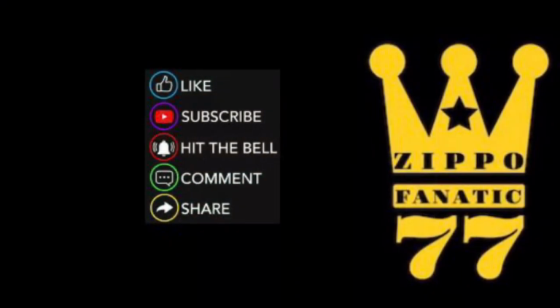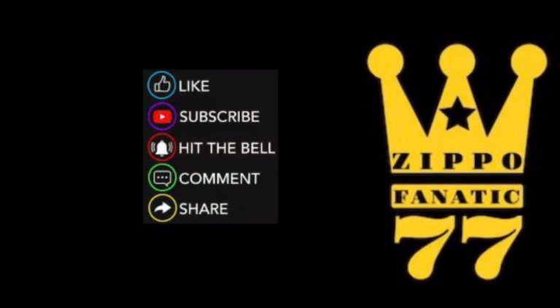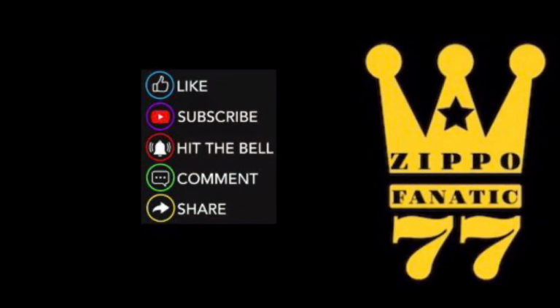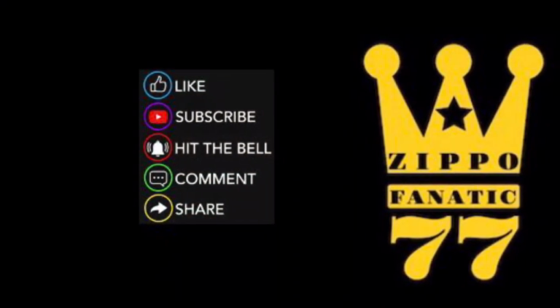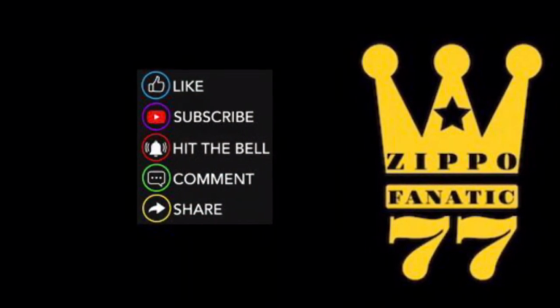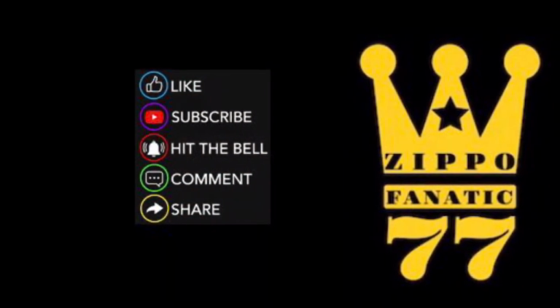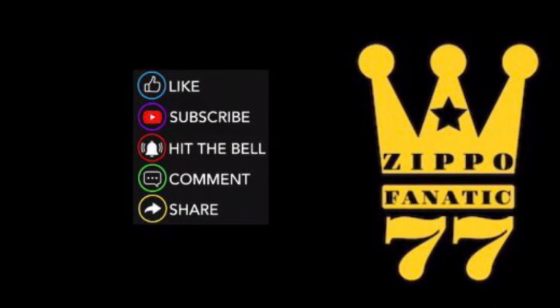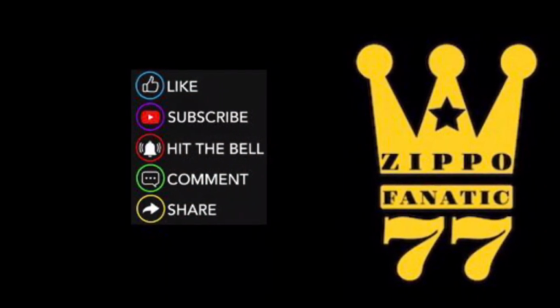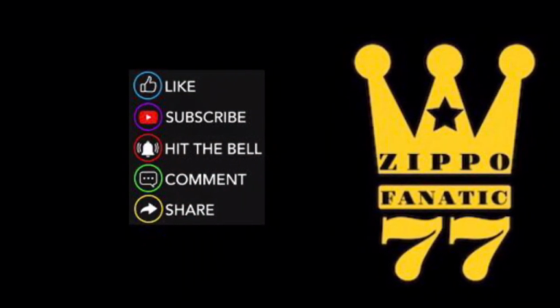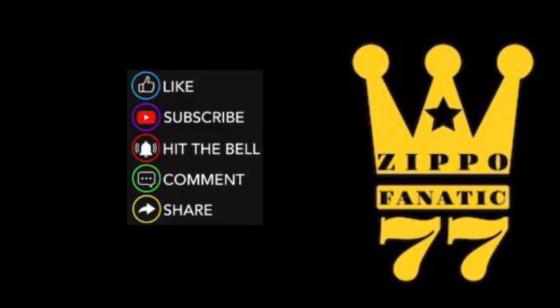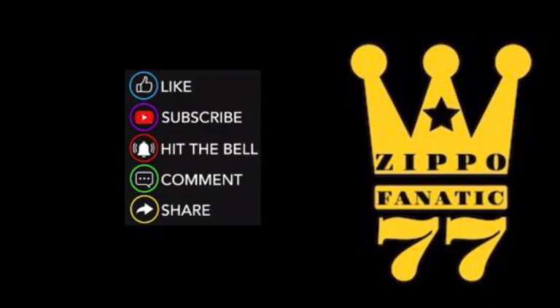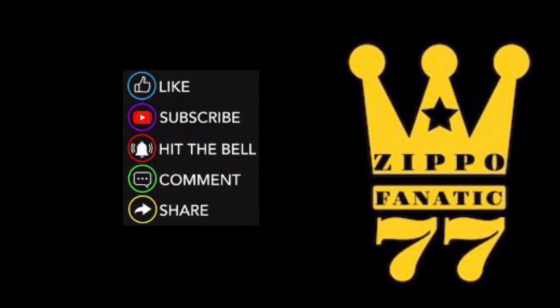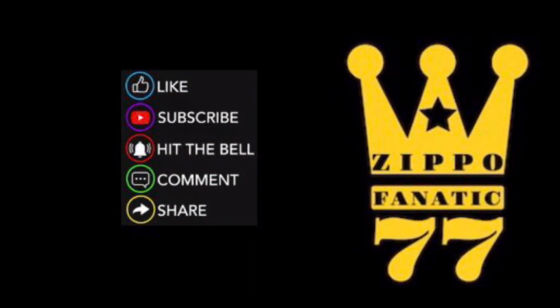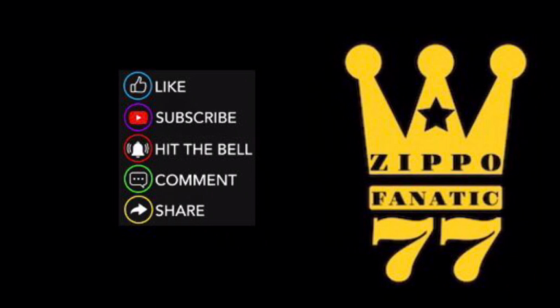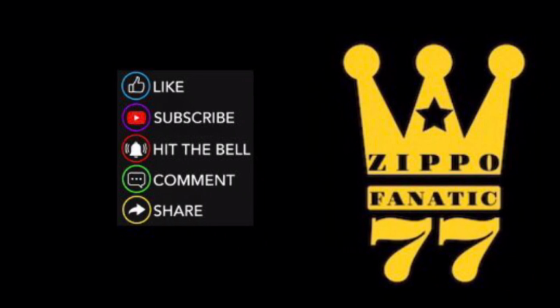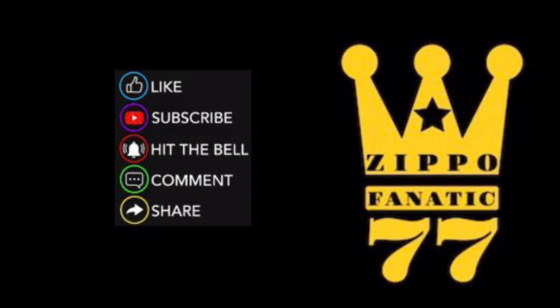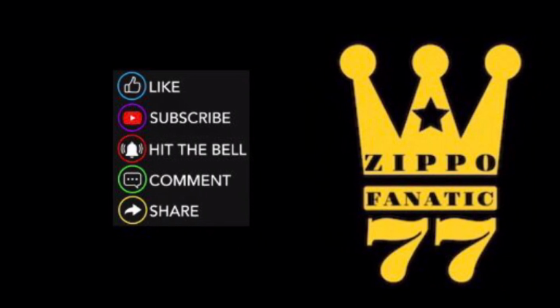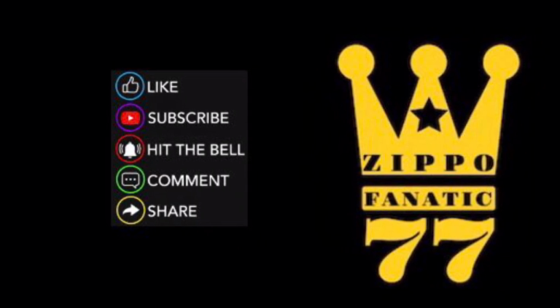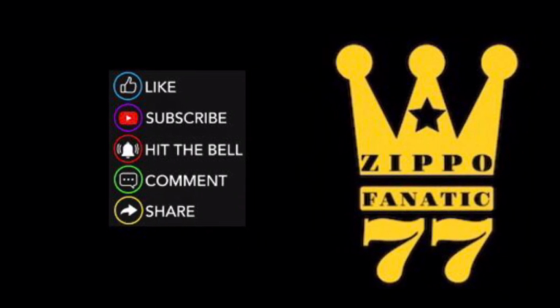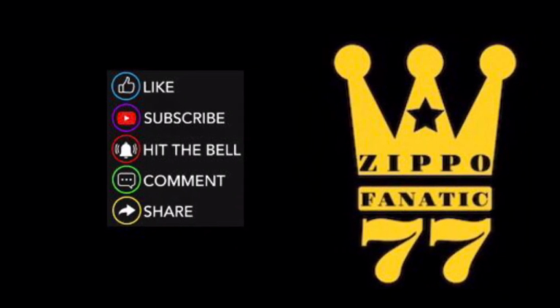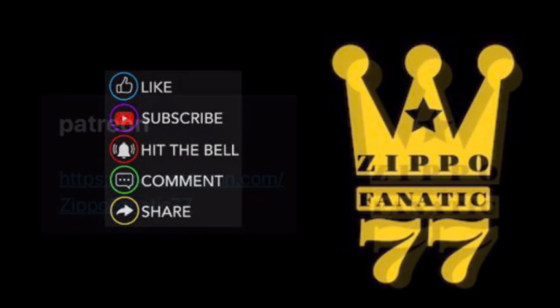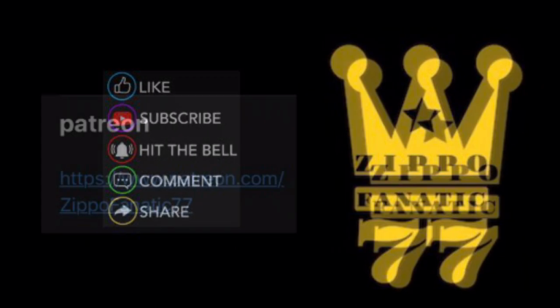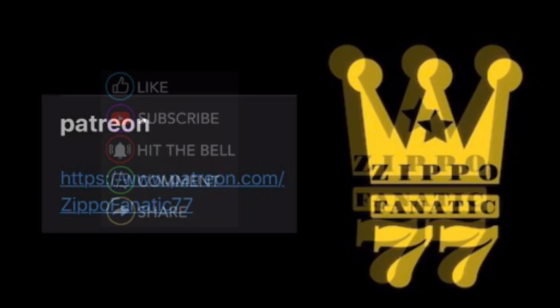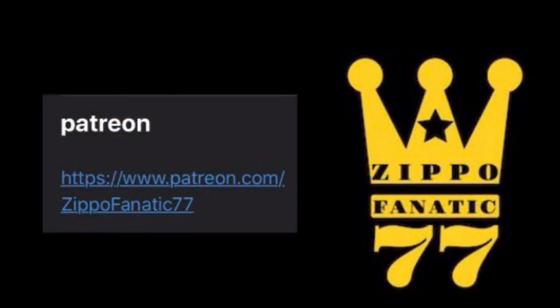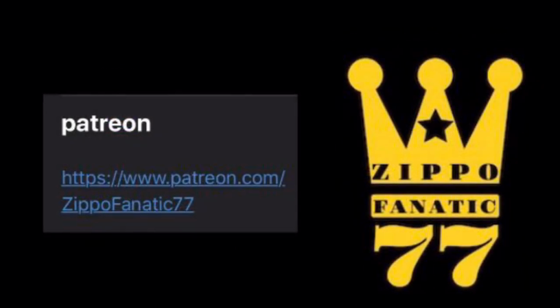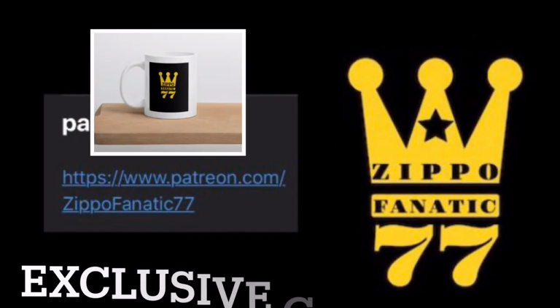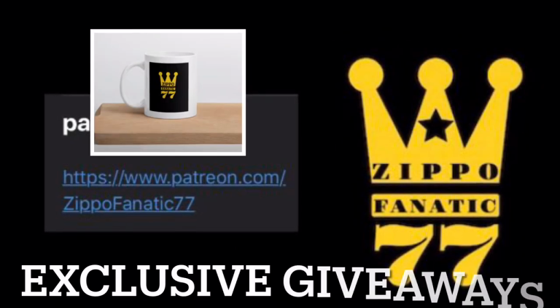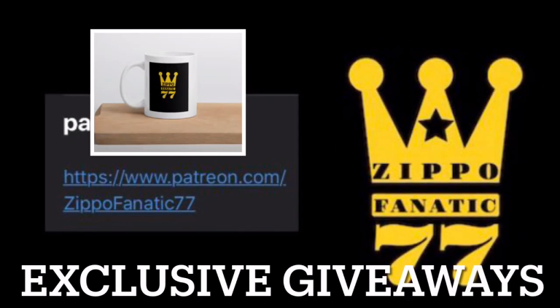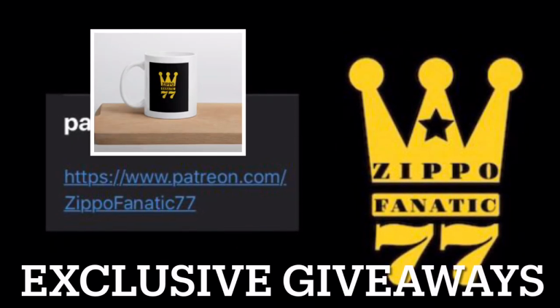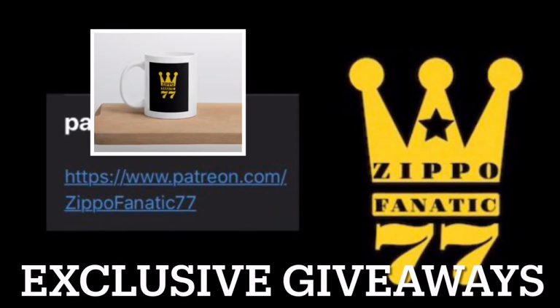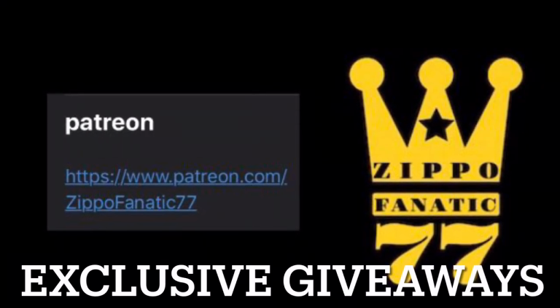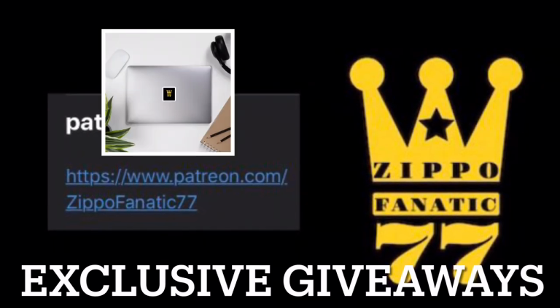Like, subscribe, hit the bell, comment, share — anything you do does help the channel. If you want to help out more, you can go to my Patreon and try to get yourself a mug, a sticker, or a tote bag. The link will be in the description, and I also give exclusive giveaways.